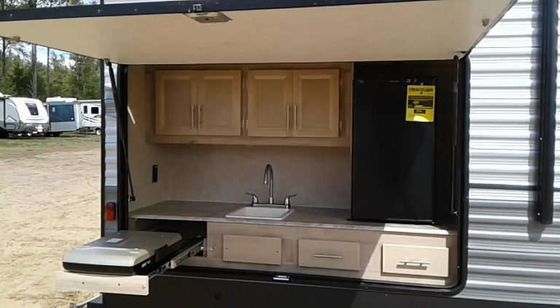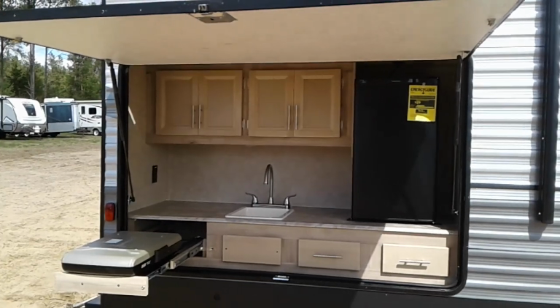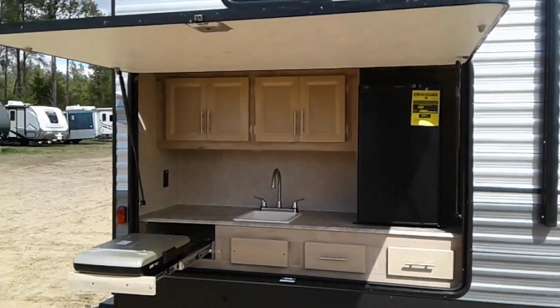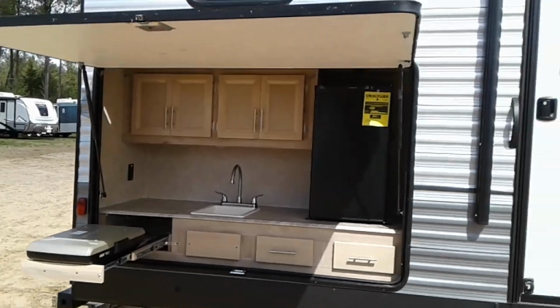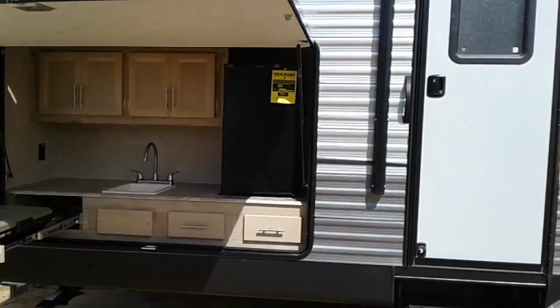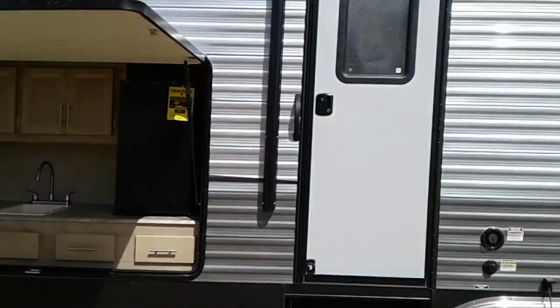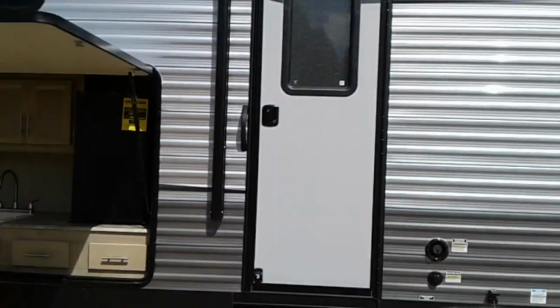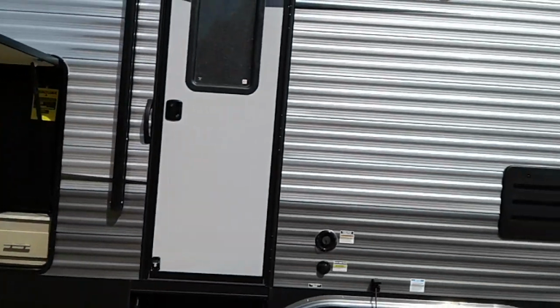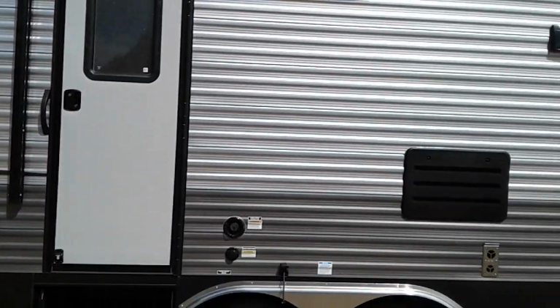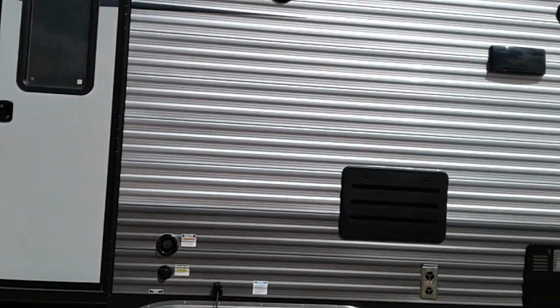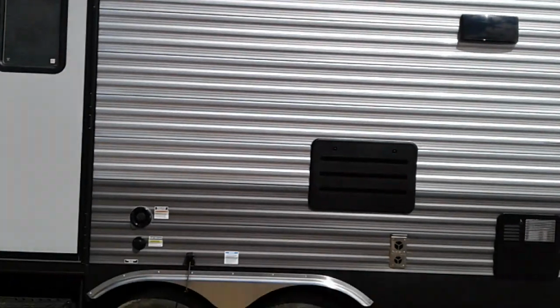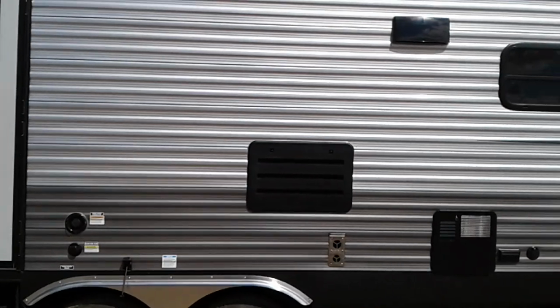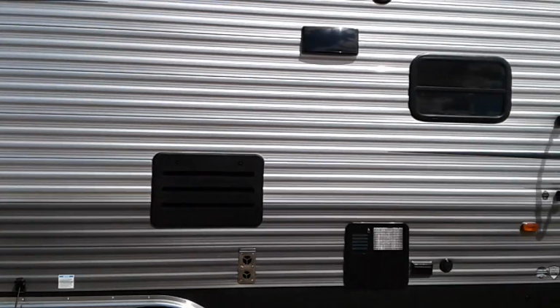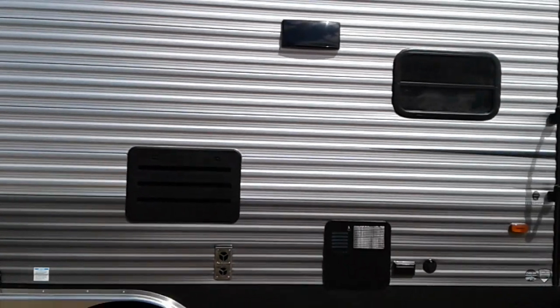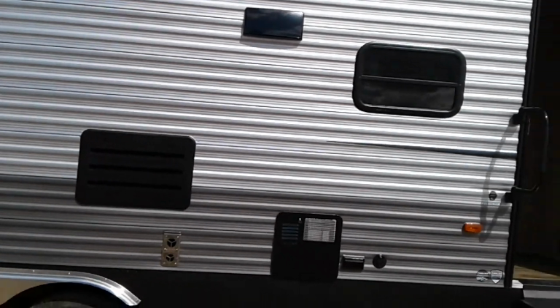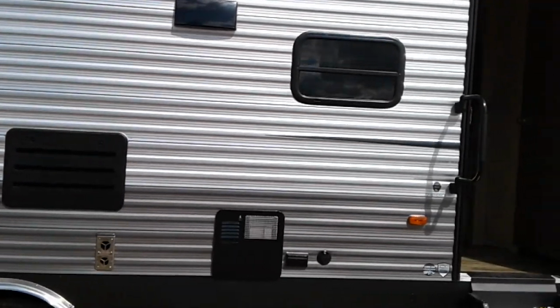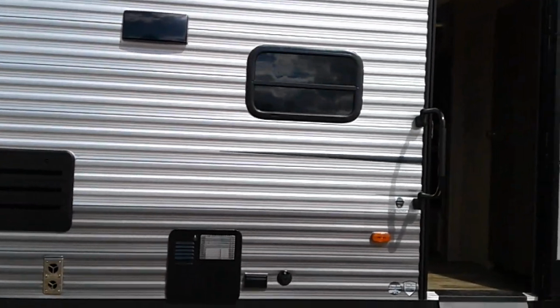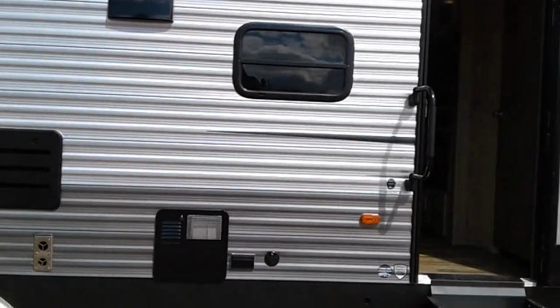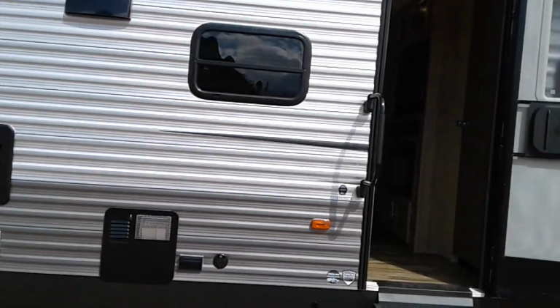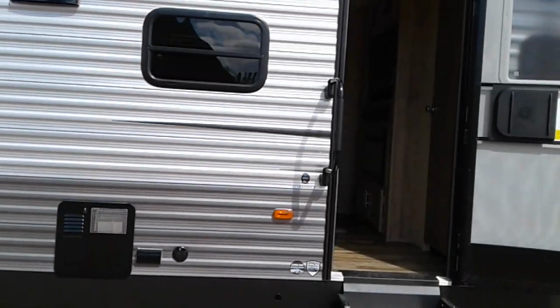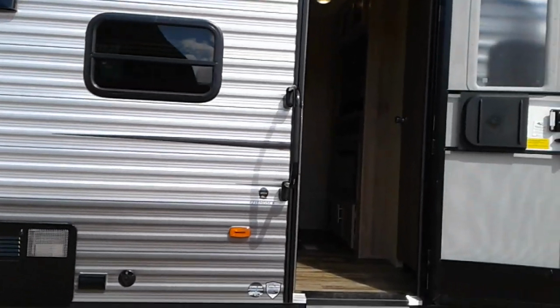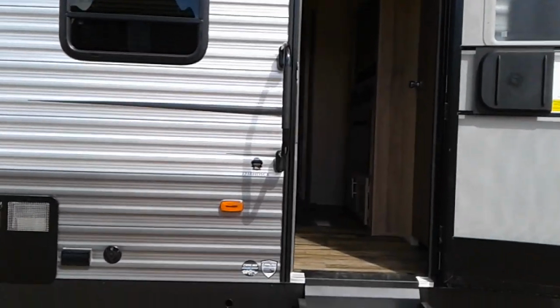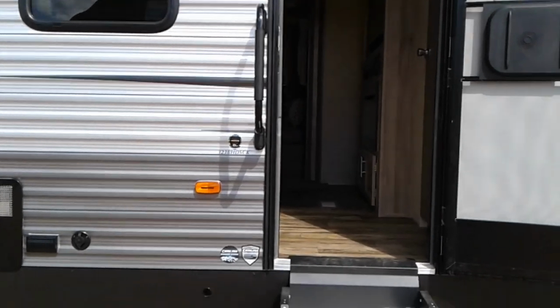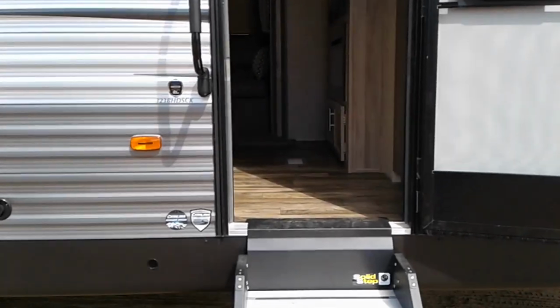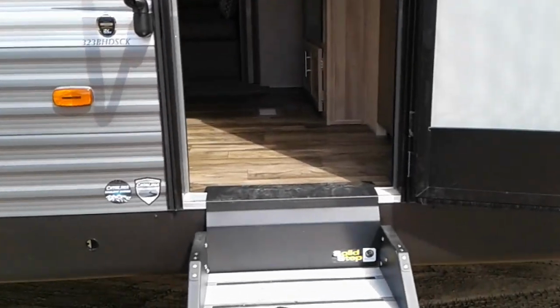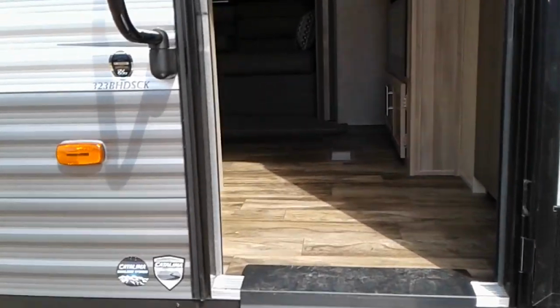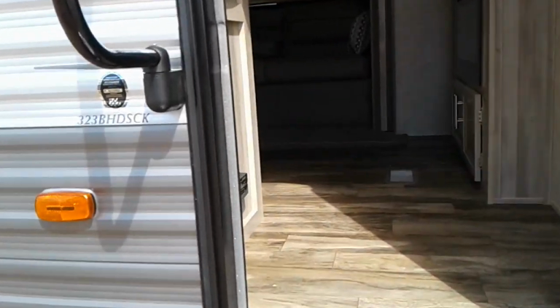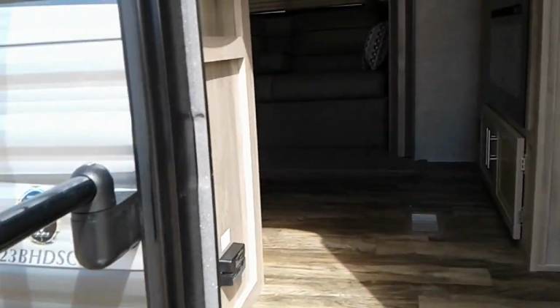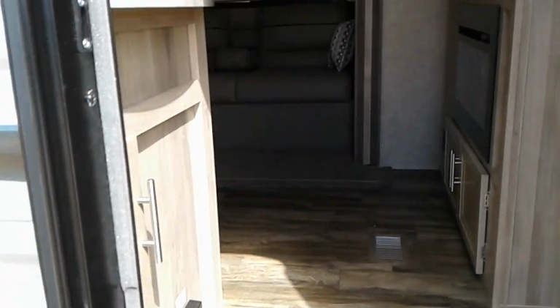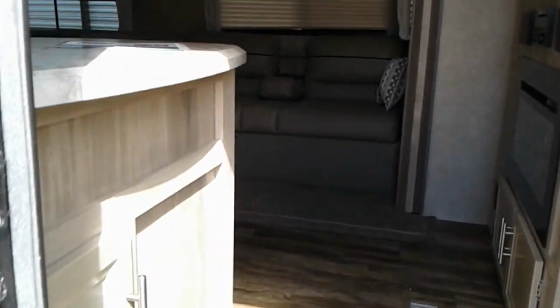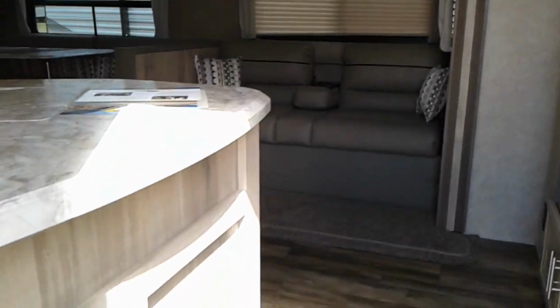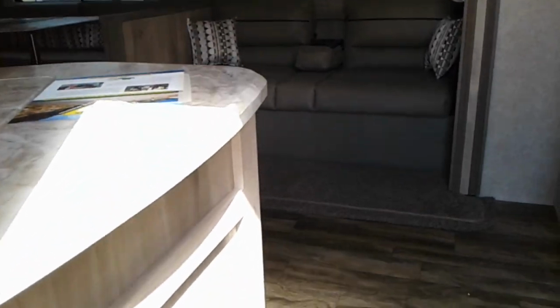Hi, this is Tim with Friendship RV. We've got a 2020 Catalina 323BHDSCKLE. It's got the solid steps, outdoor kitchen, and power awning.